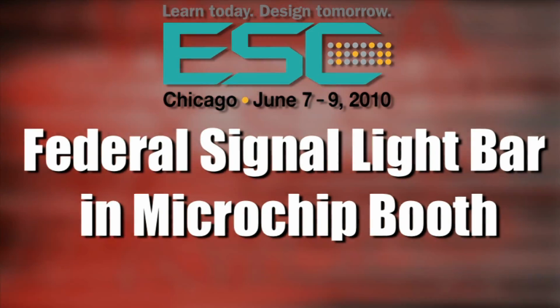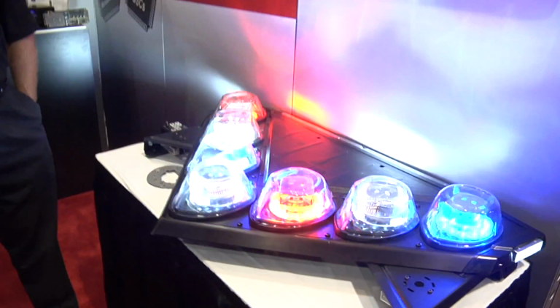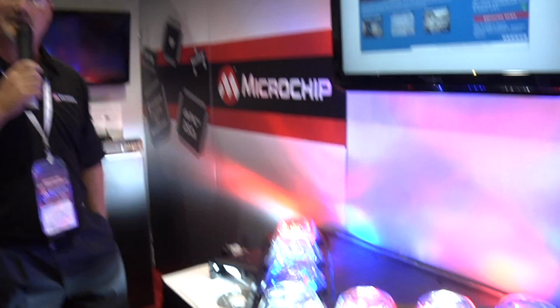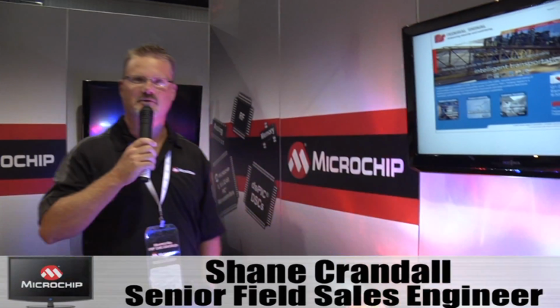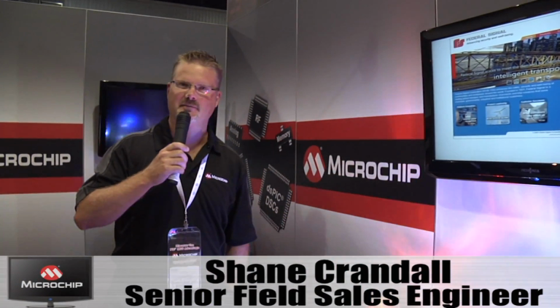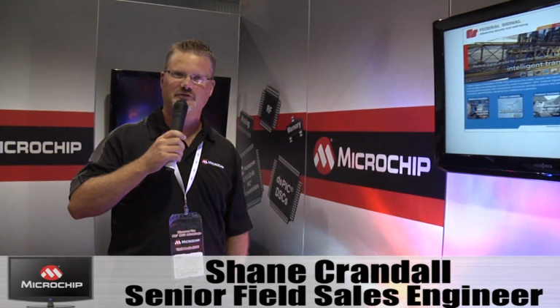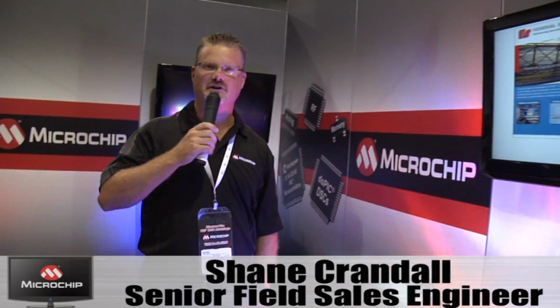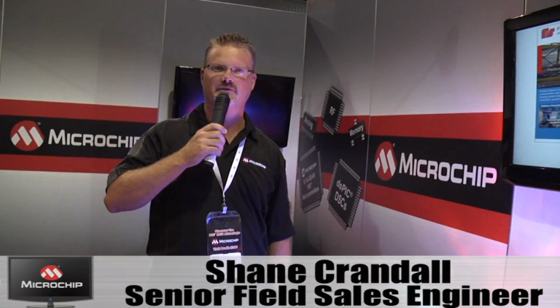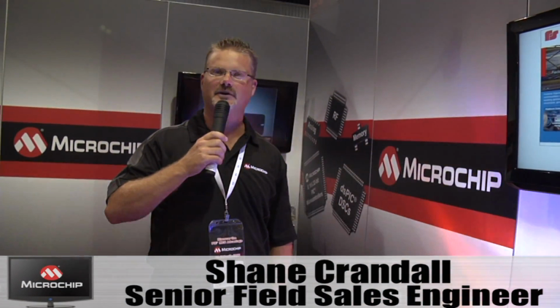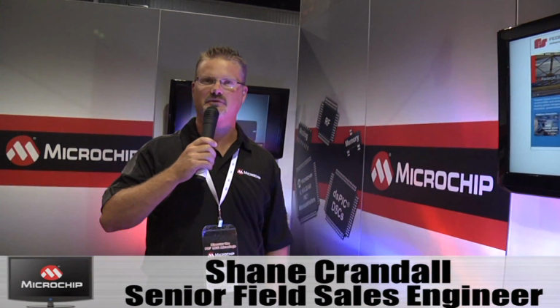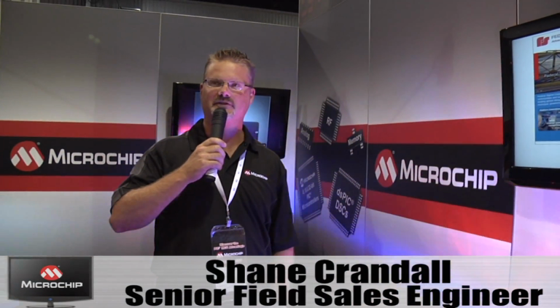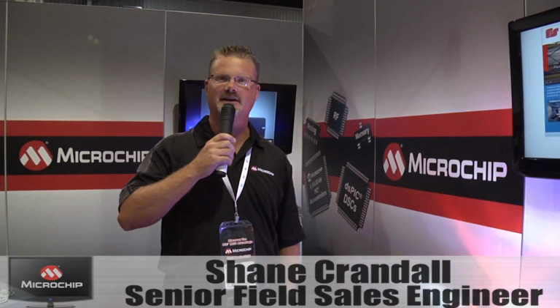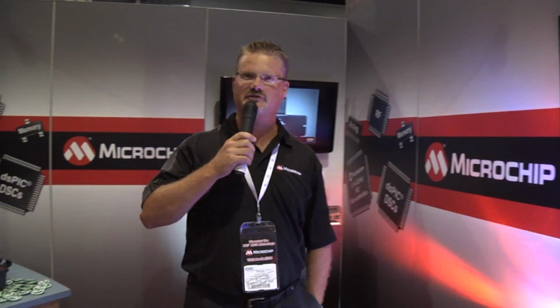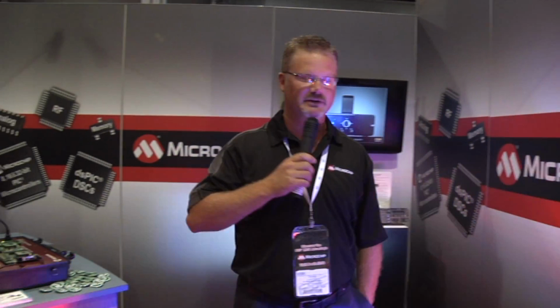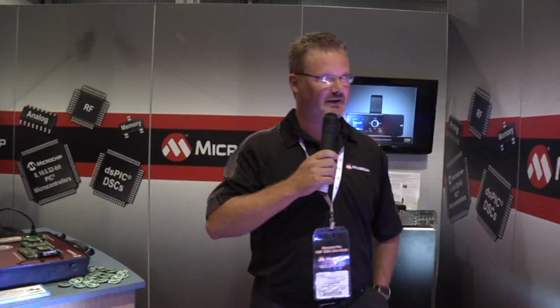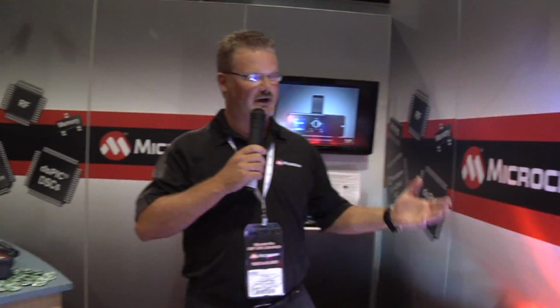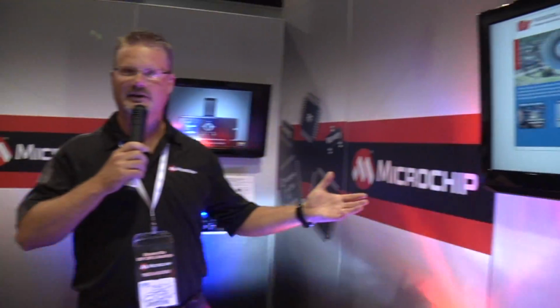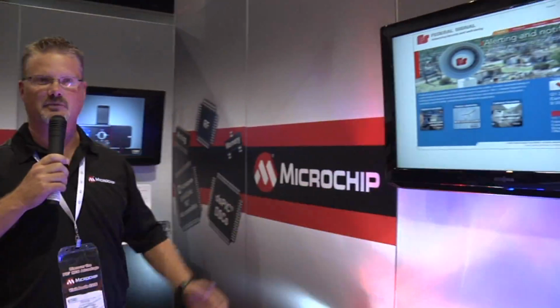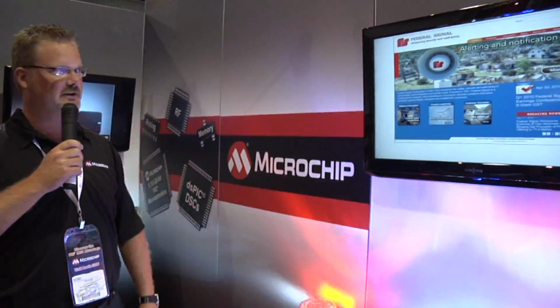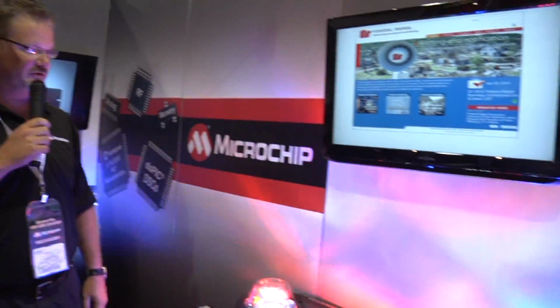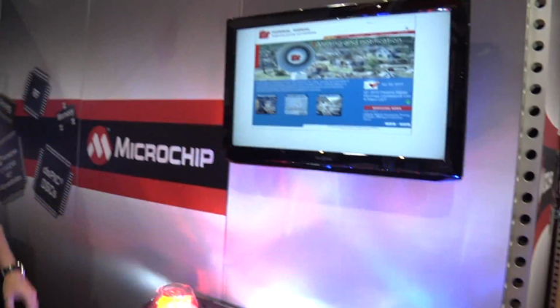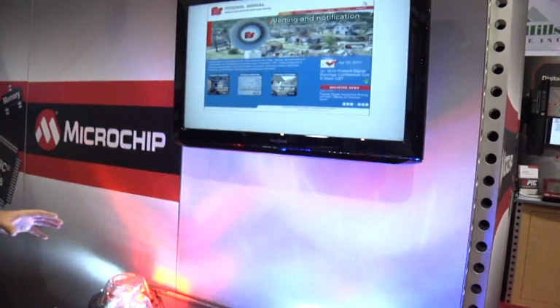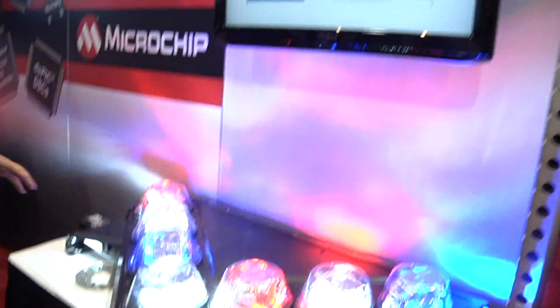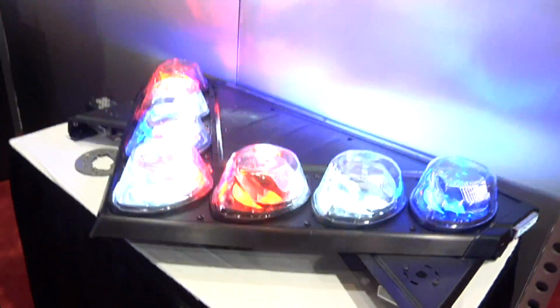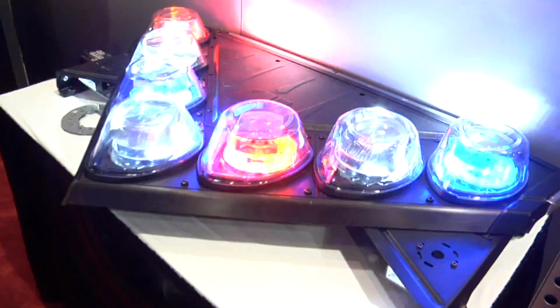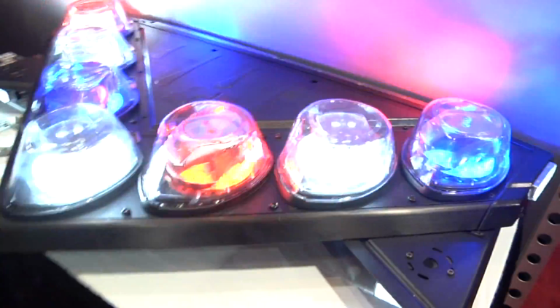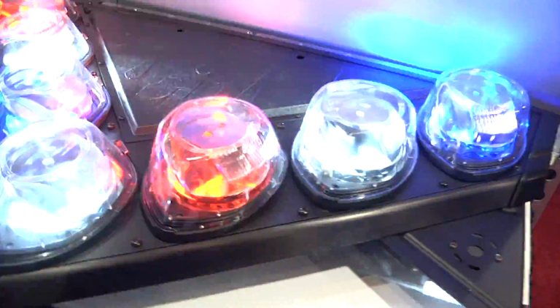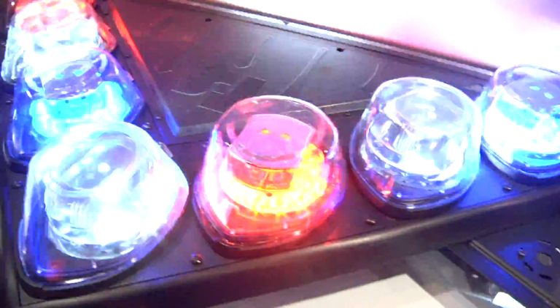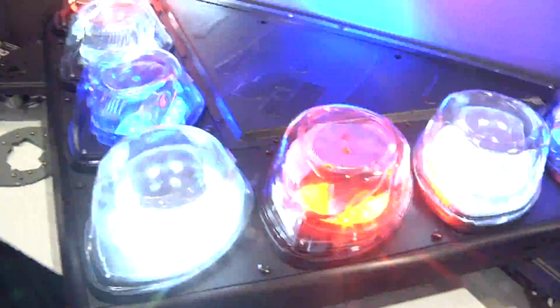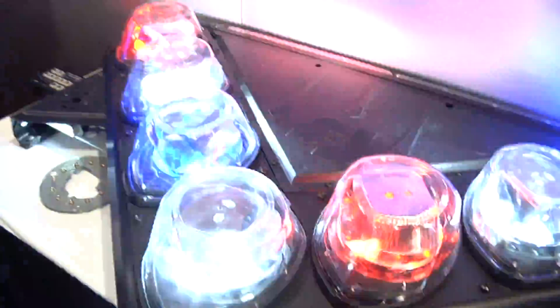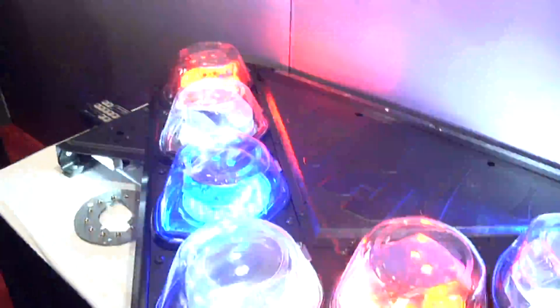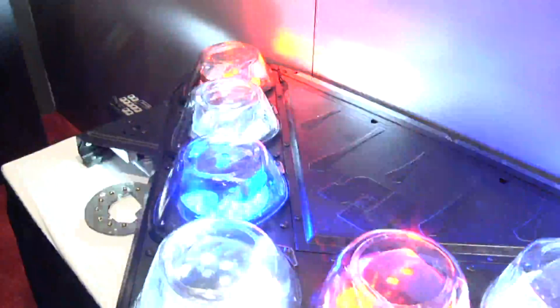Hi, I'm Shane Crandall. I'm an FSC in Chicago and we're here at the 2010 ESC show. We wanted to take a moment to introduce a new light bar from our customer Federal Signal Corporation in University Park, Illinois.